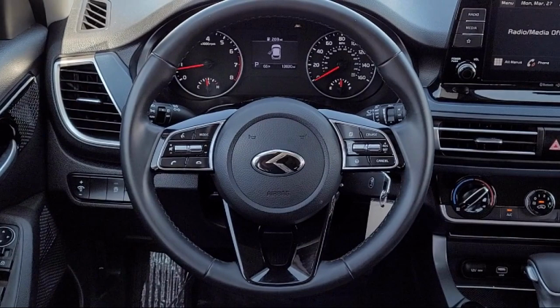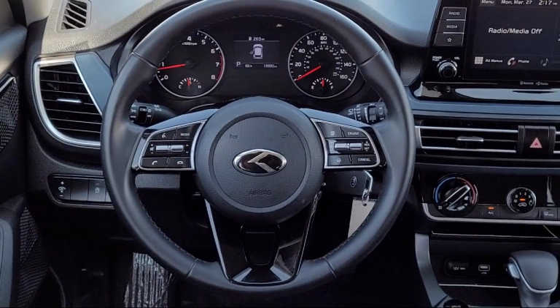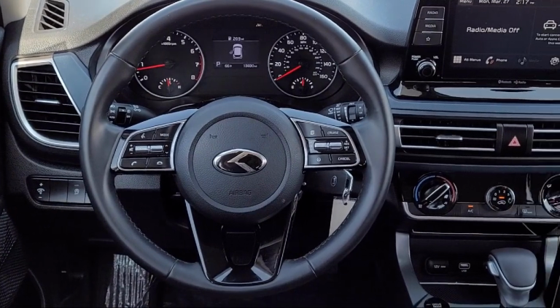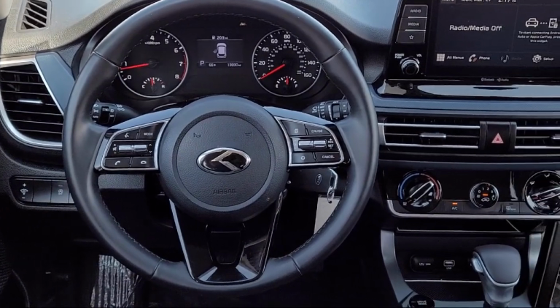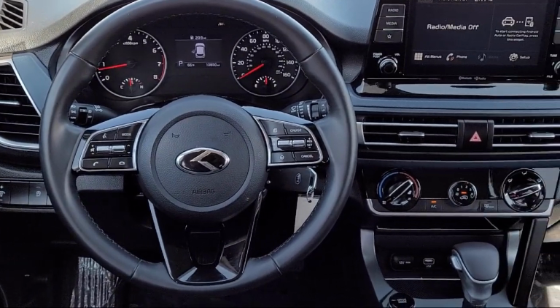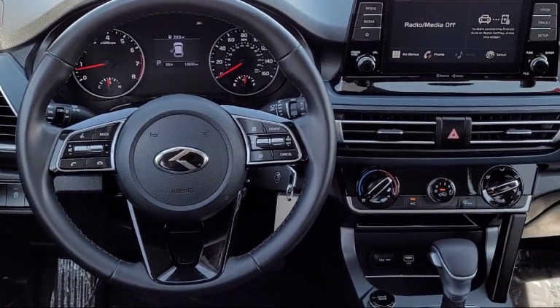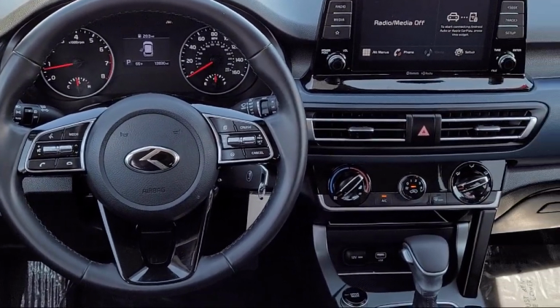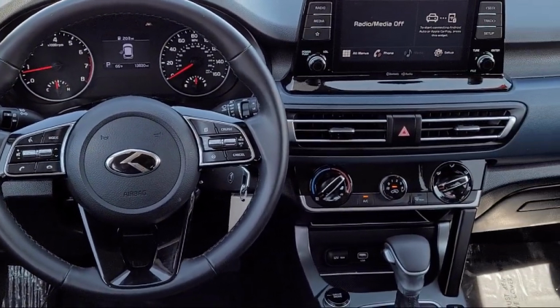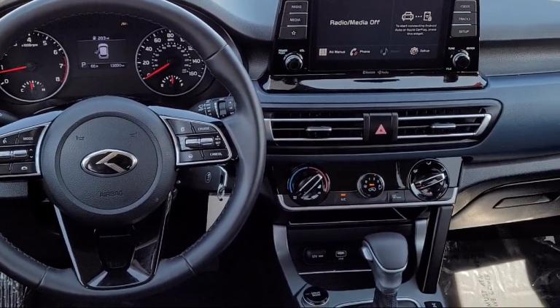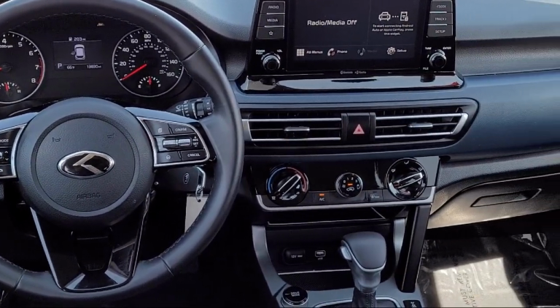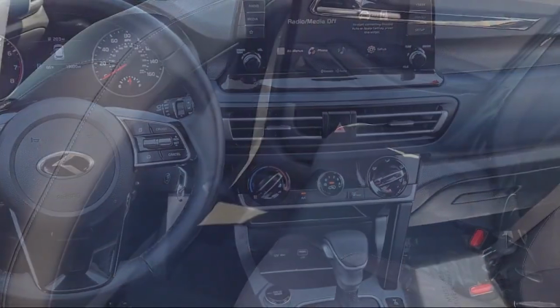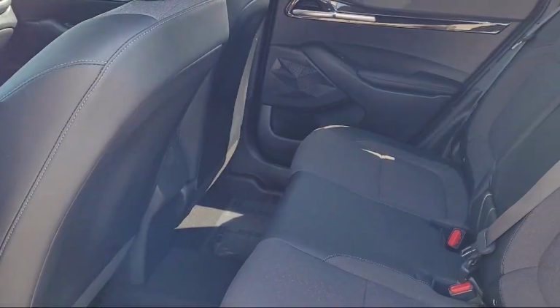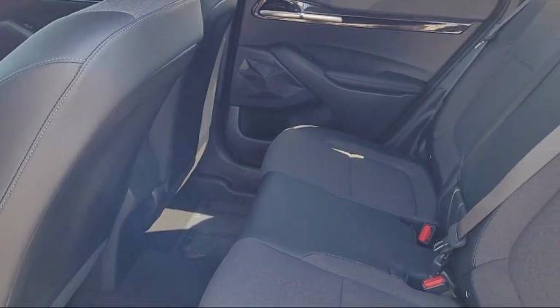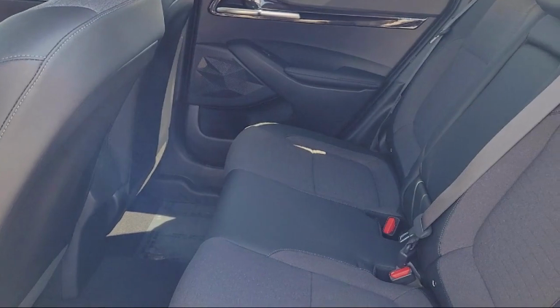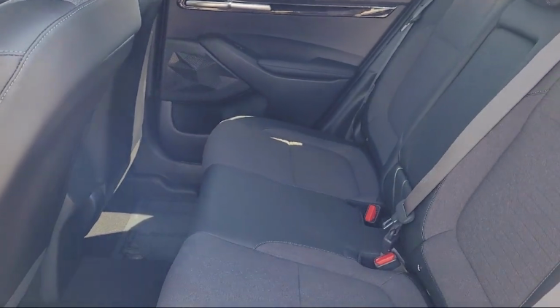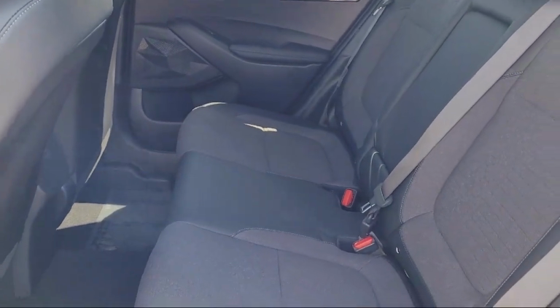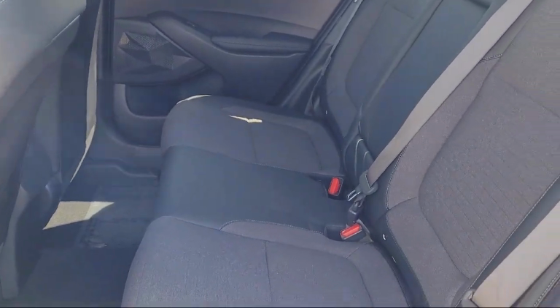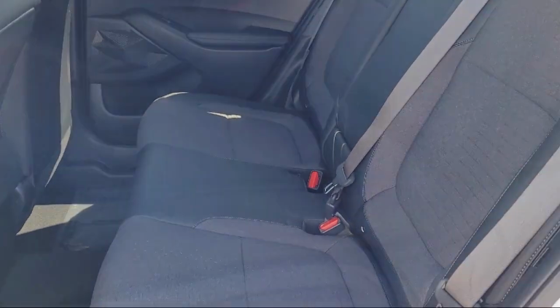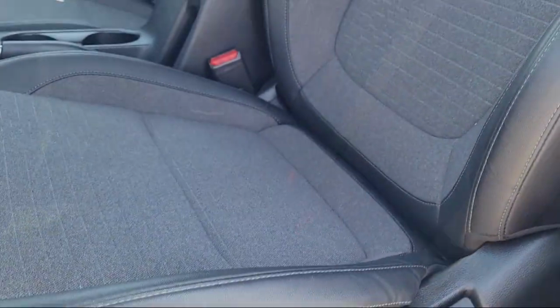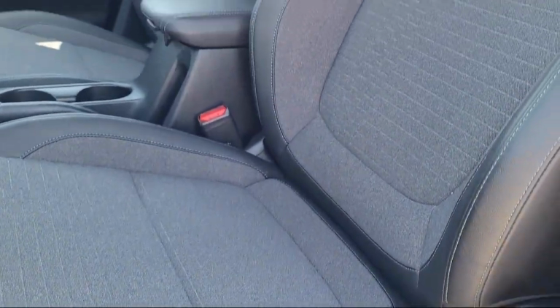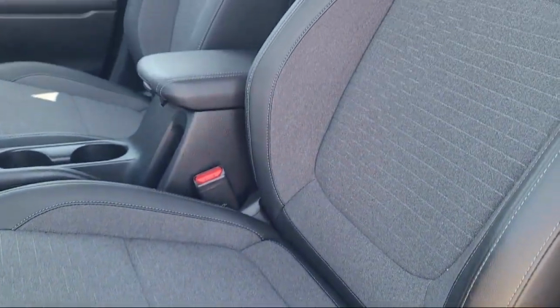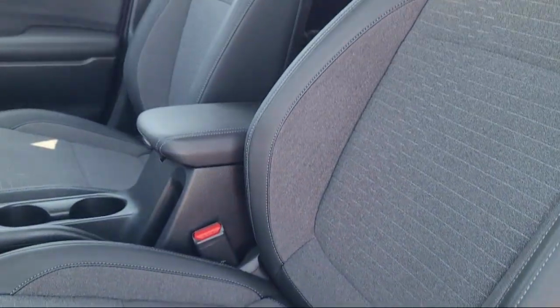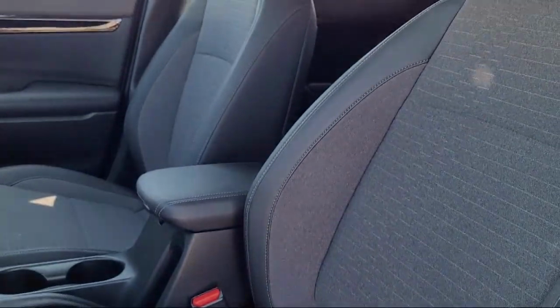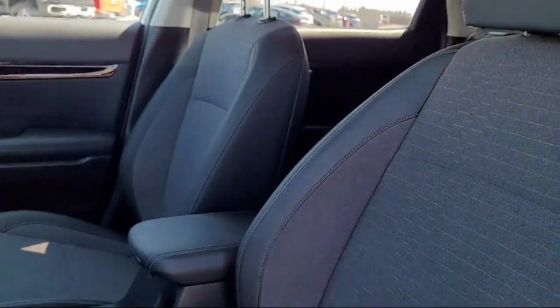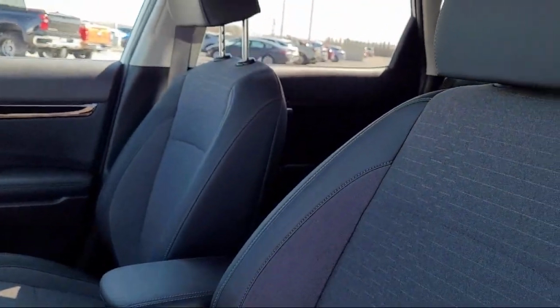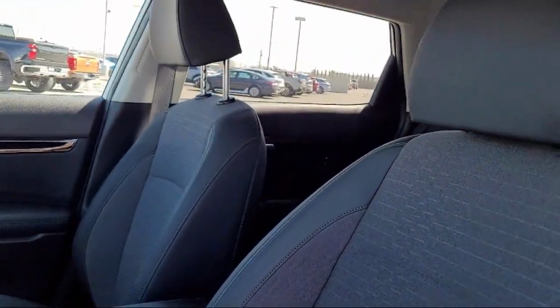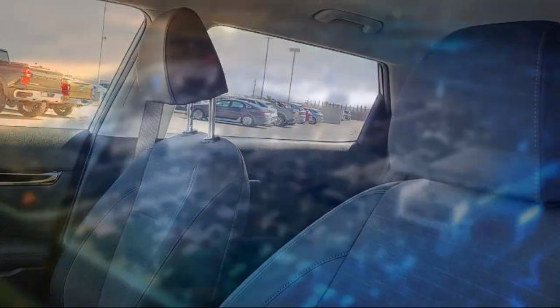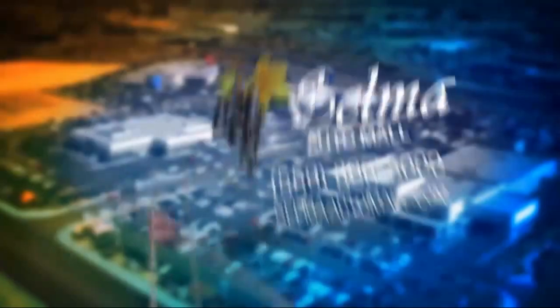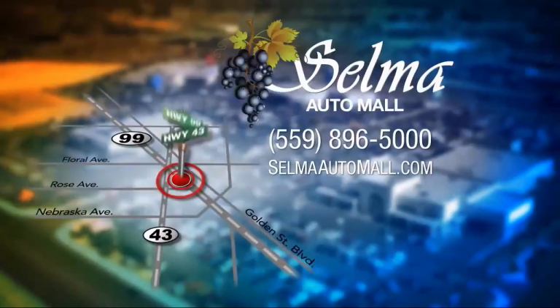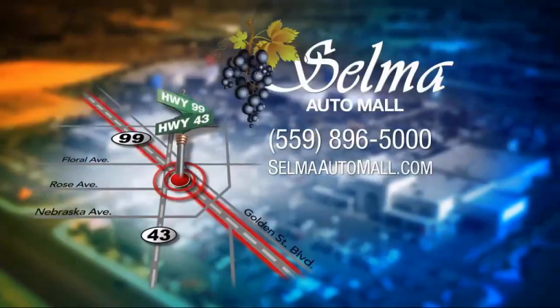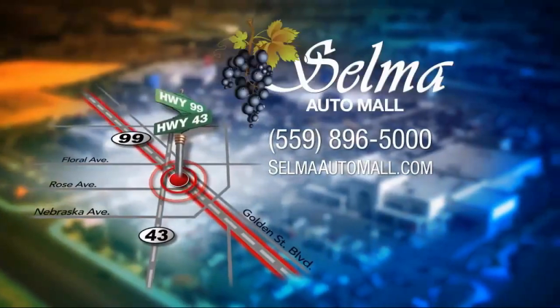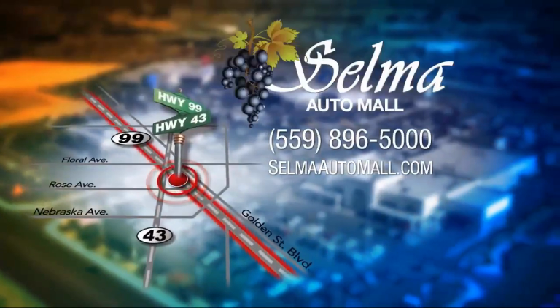With over 40 awards collectively between the dealerships, the Selma Auto Mall has proven that when it comes to buying a car, there's no better place than right here.